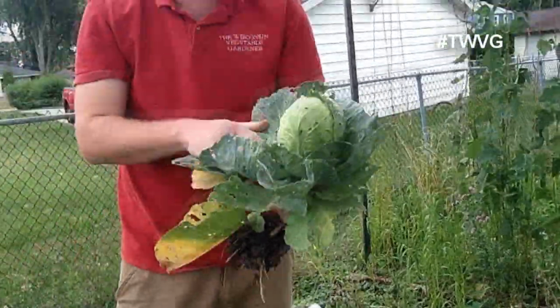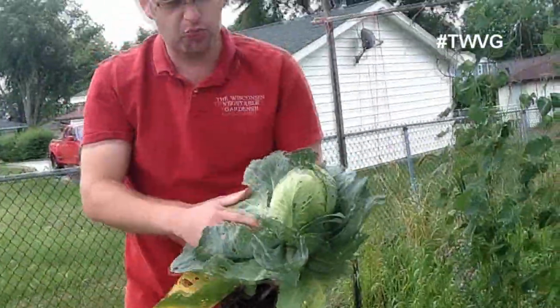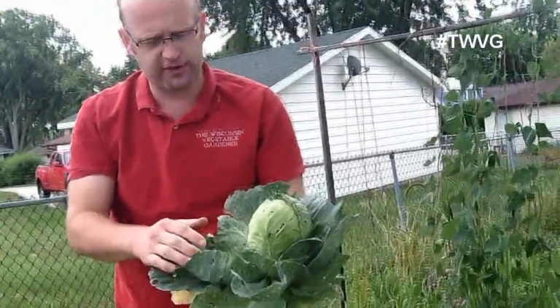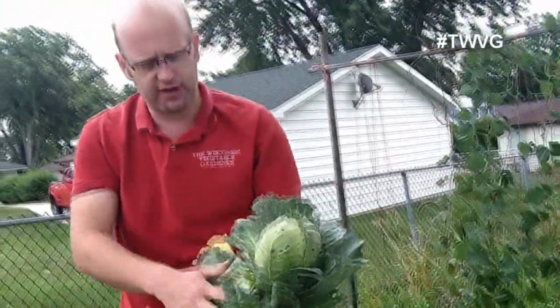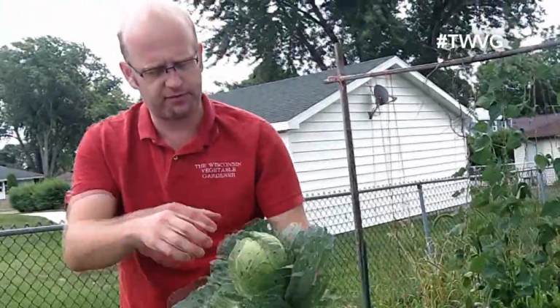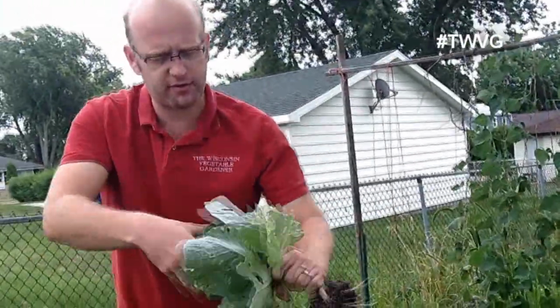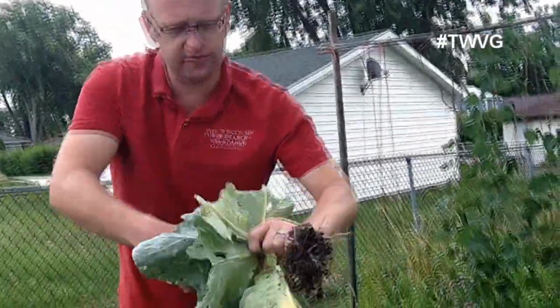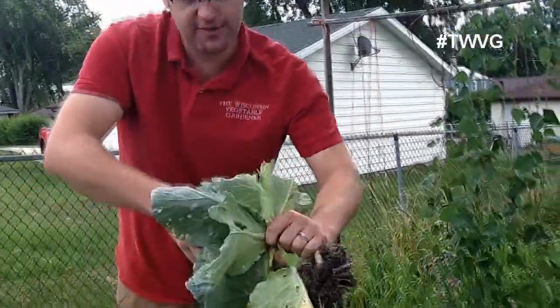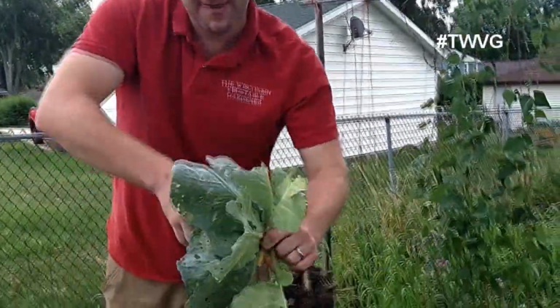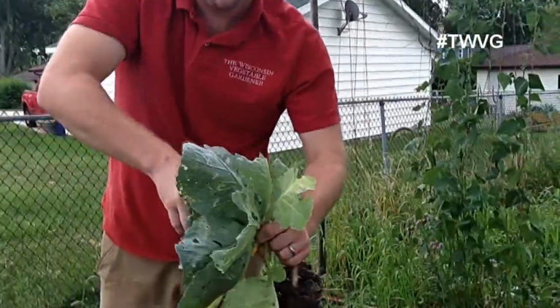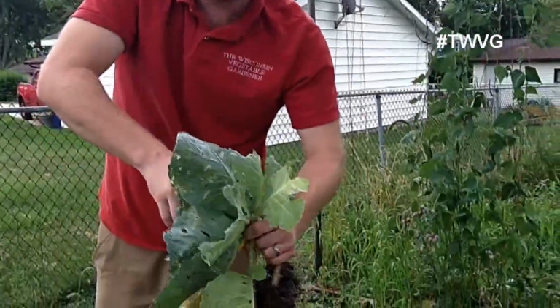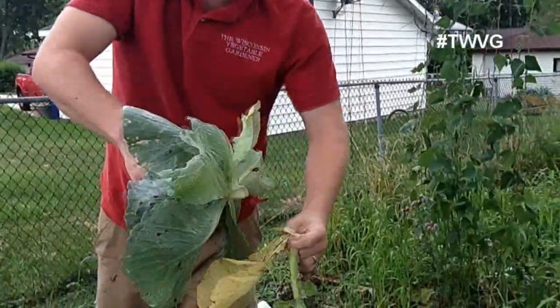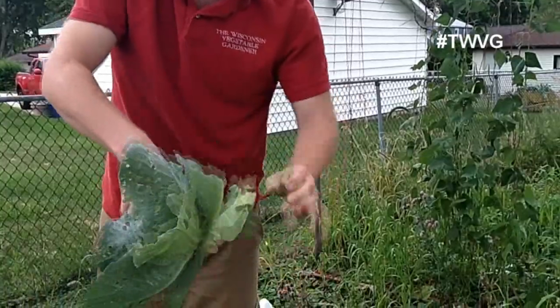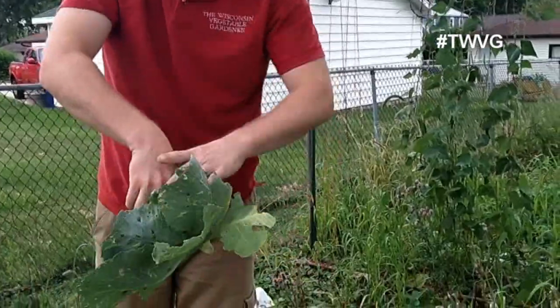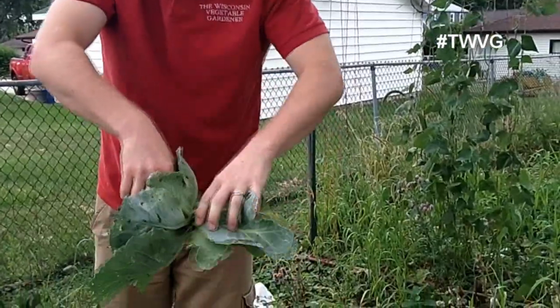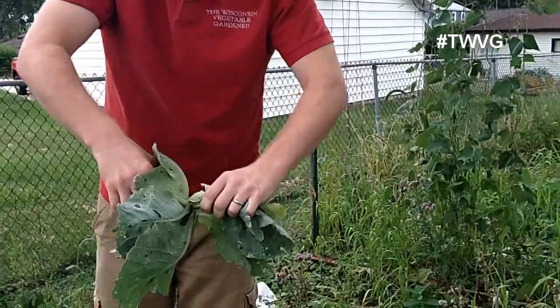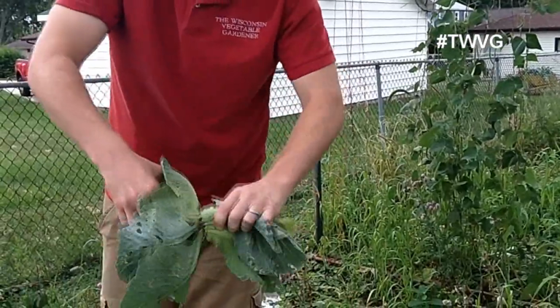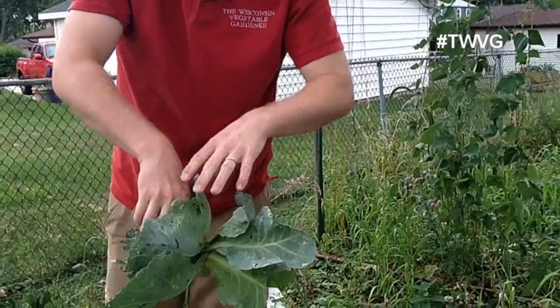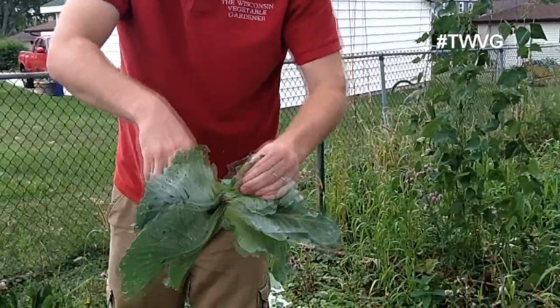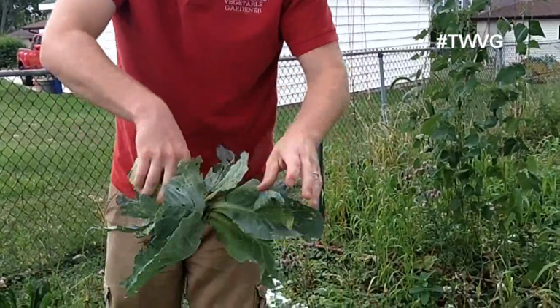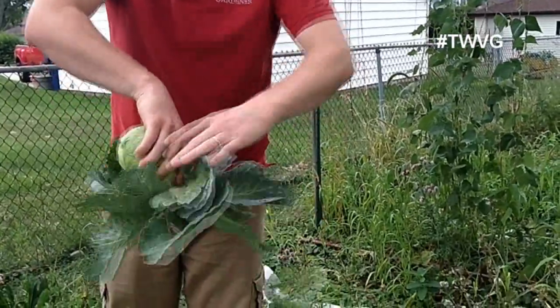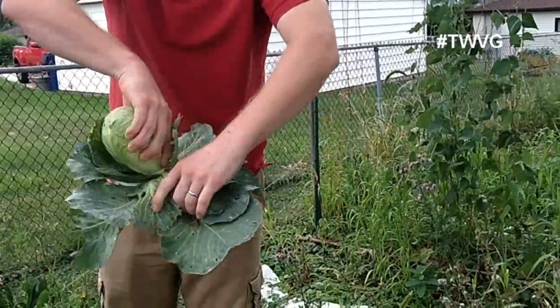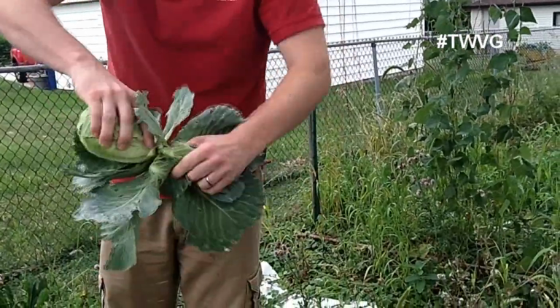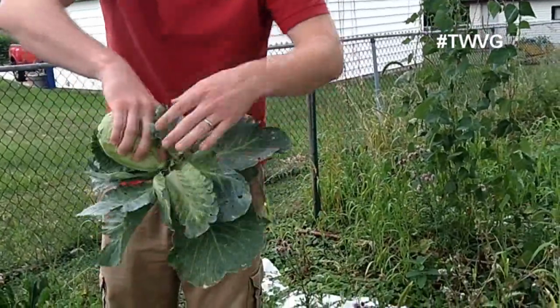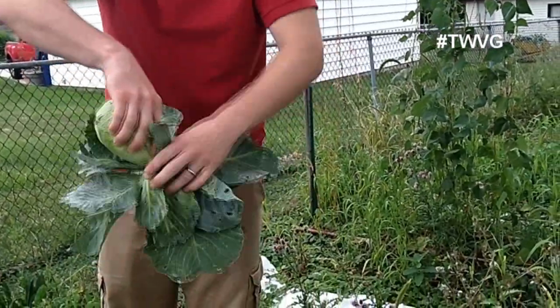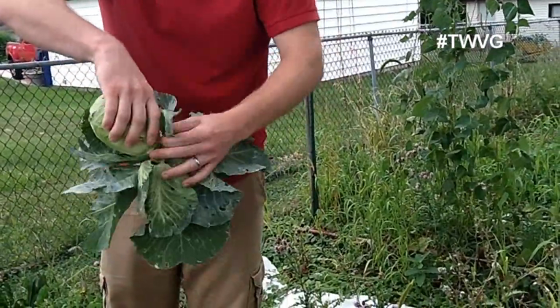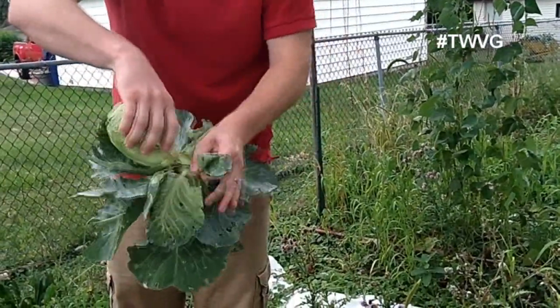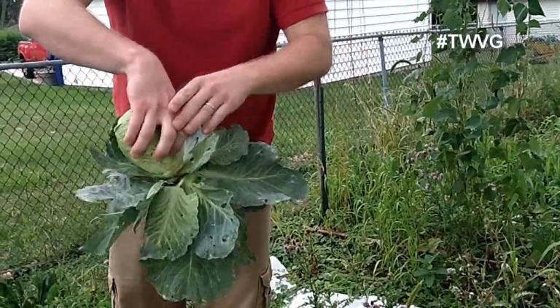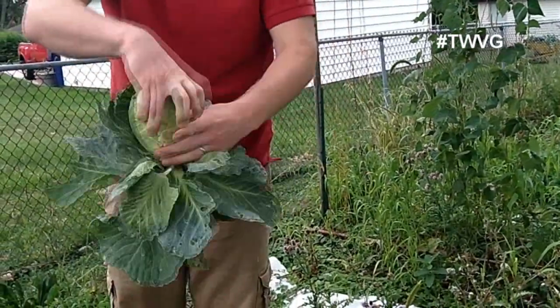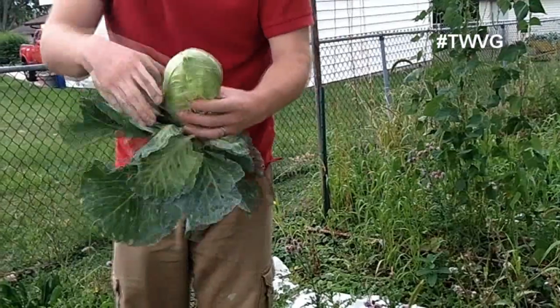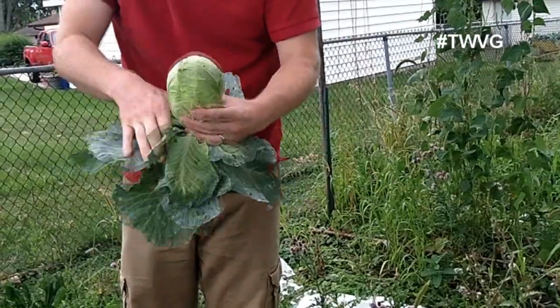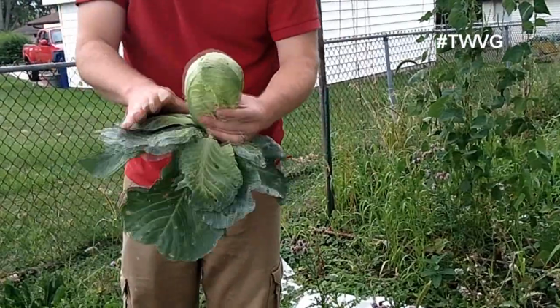Now you can store this — just break this off here, take out the outer leaves. You can put those in your compost or feed them to your livestock.